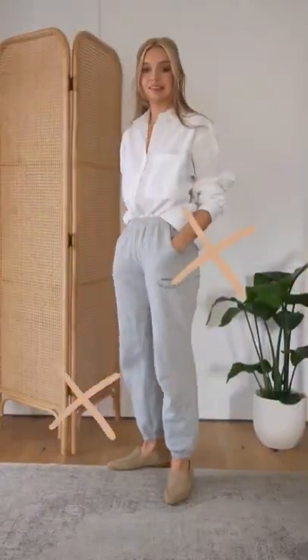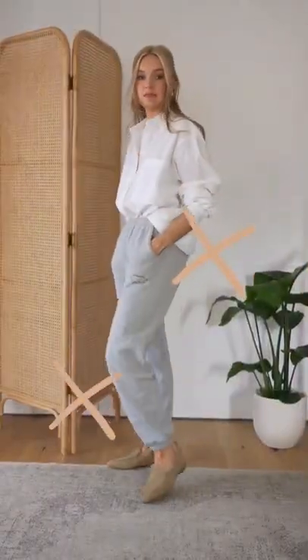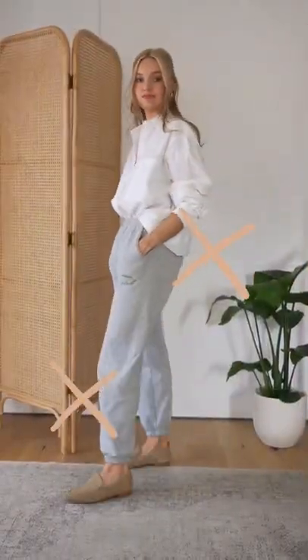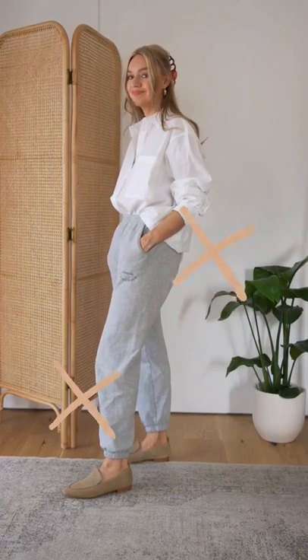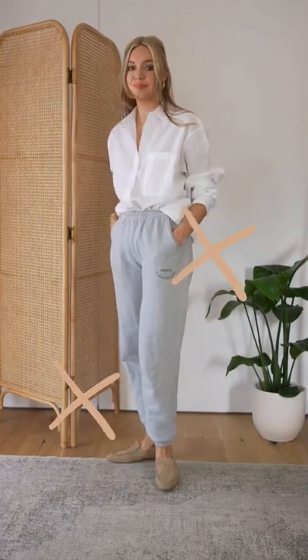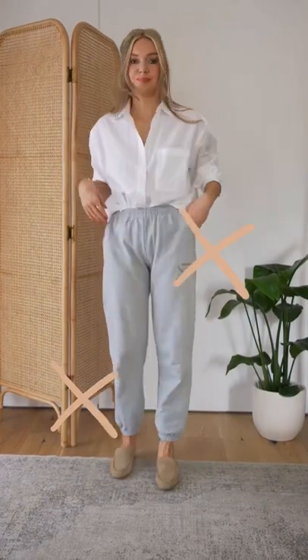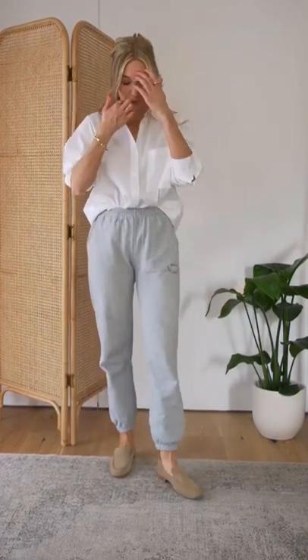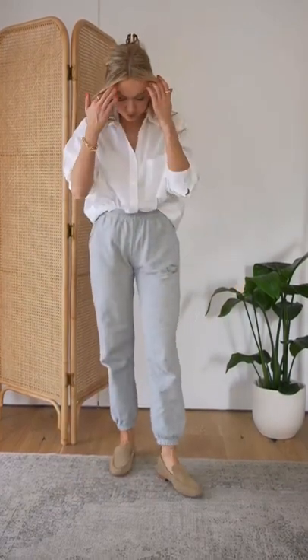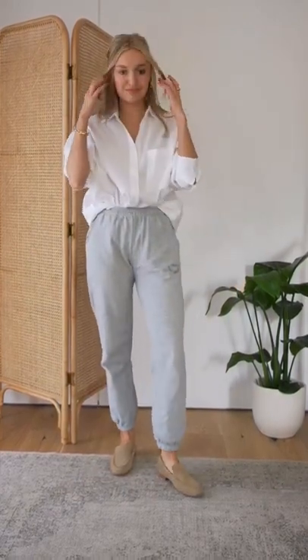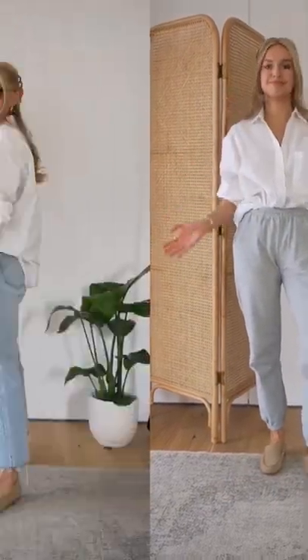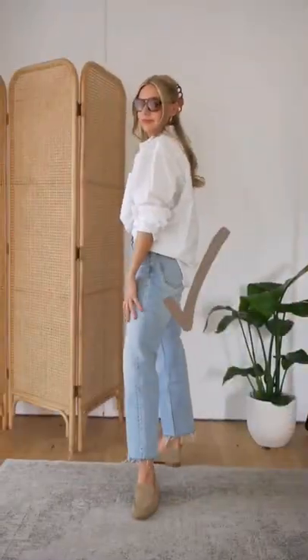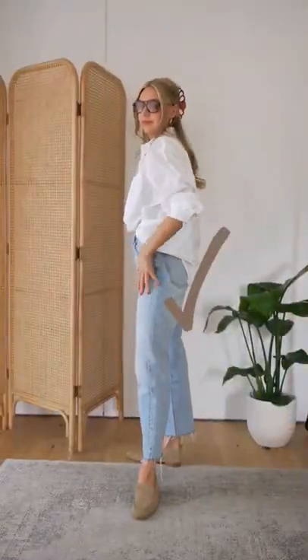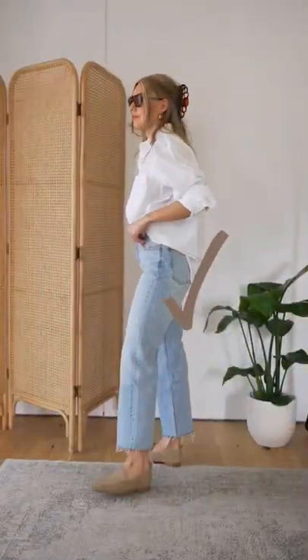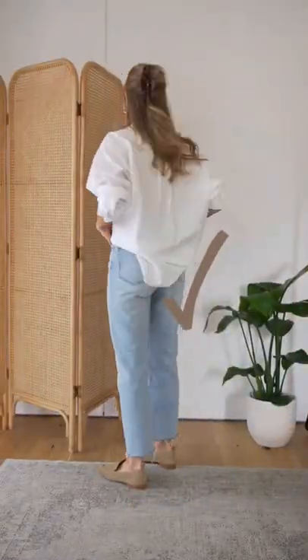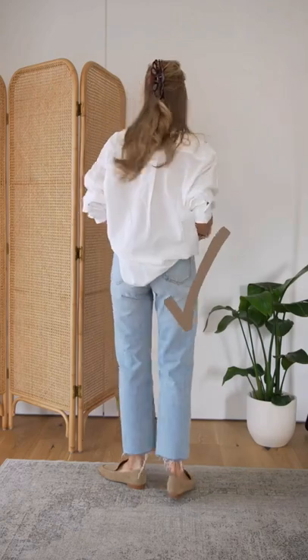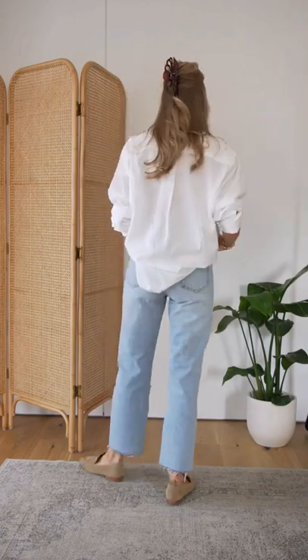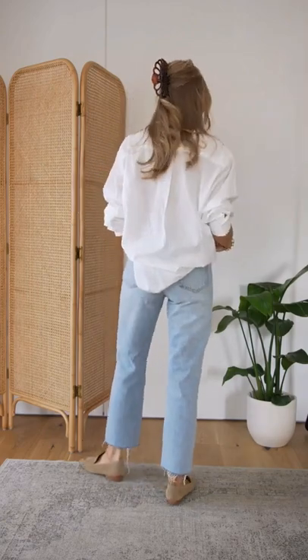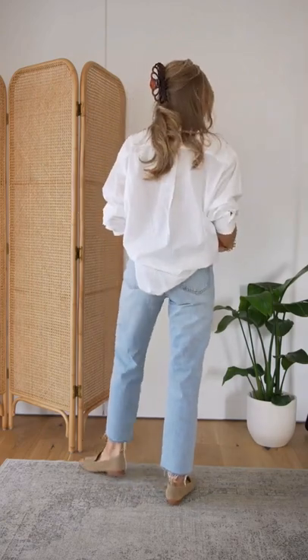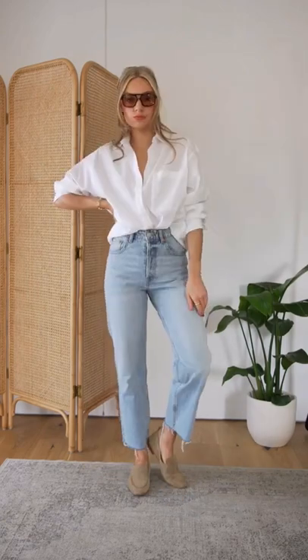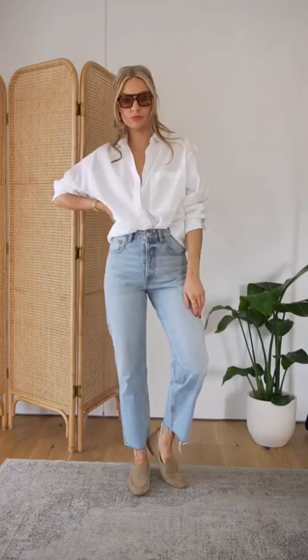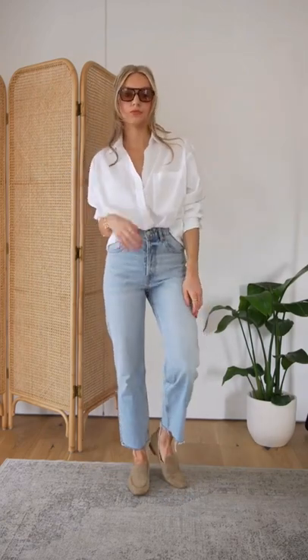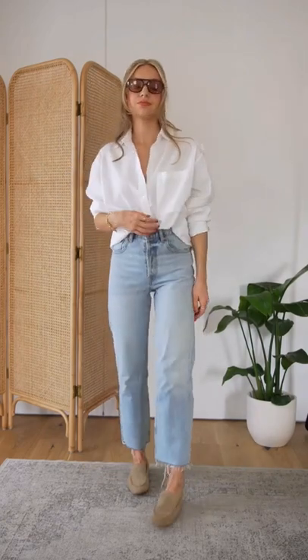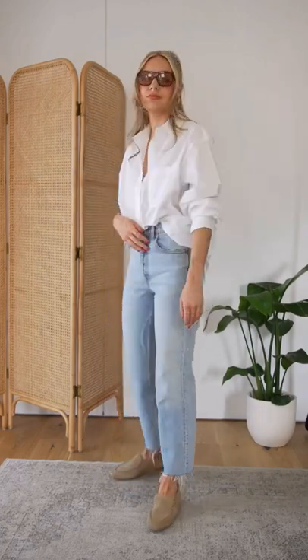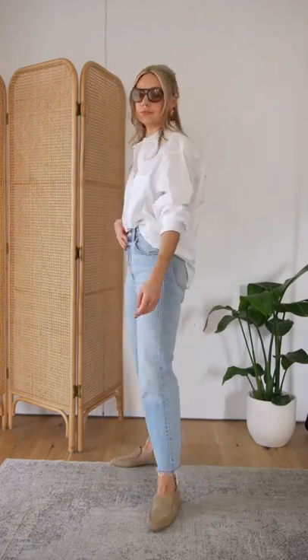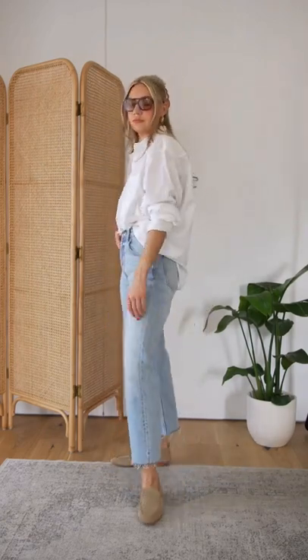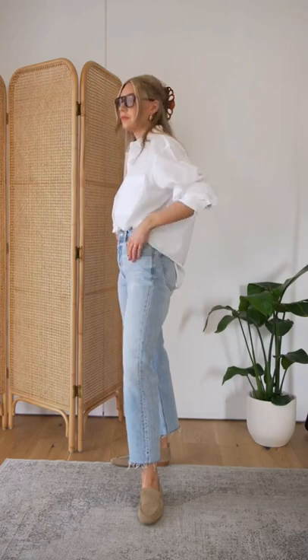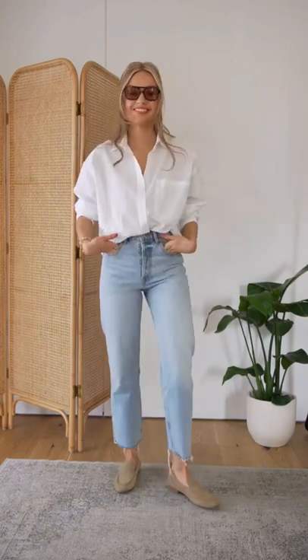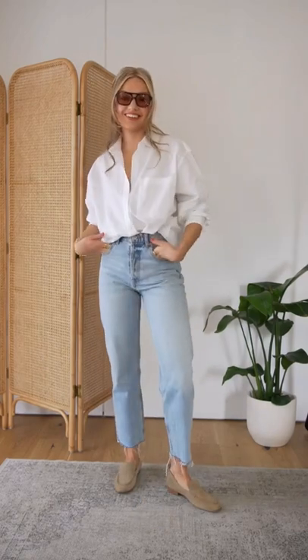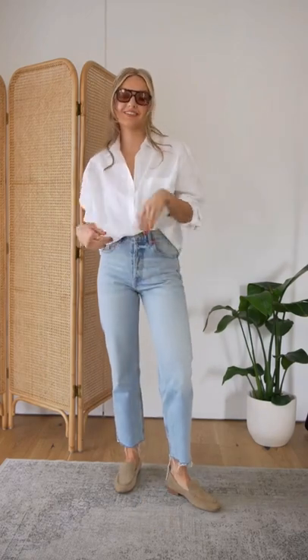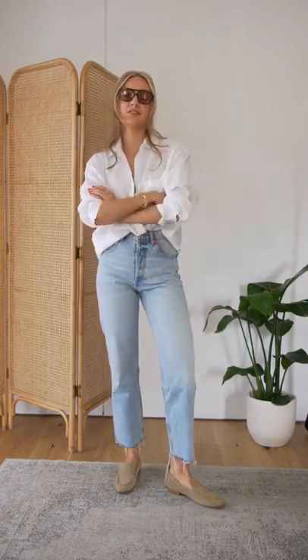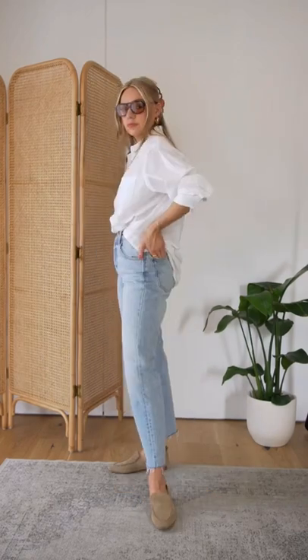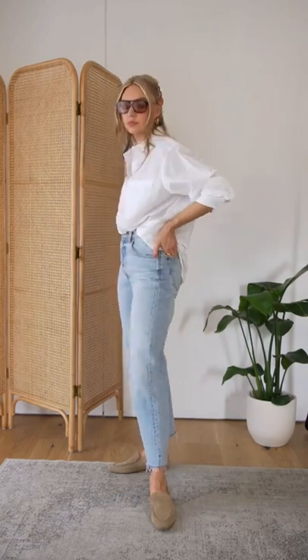Avoid pairing your loafers with joggers, as they feel too structured against a softer fabric. To wear loafers in a more casual way, instead pair with raw hem denim. The denim, whilst being casual, has some structure to it, which means it doesn't clash too much with the shoes but also keeps them casual.